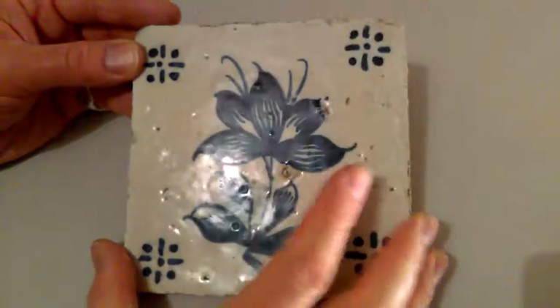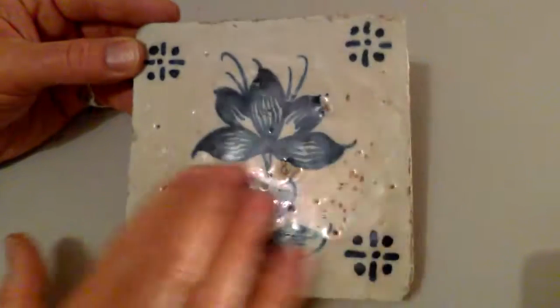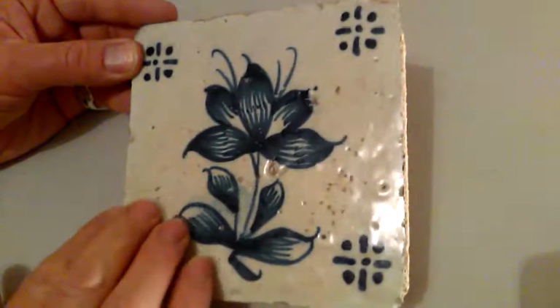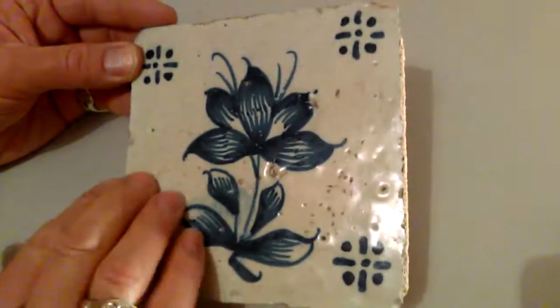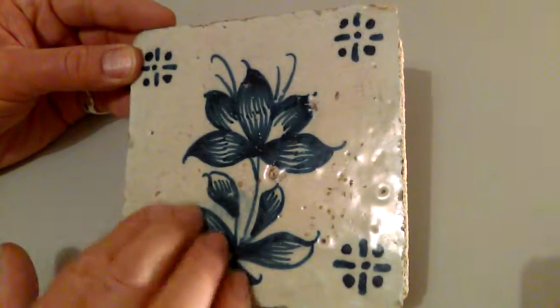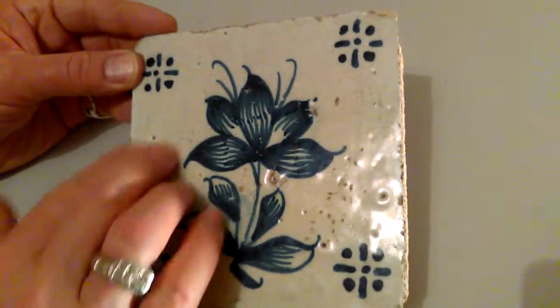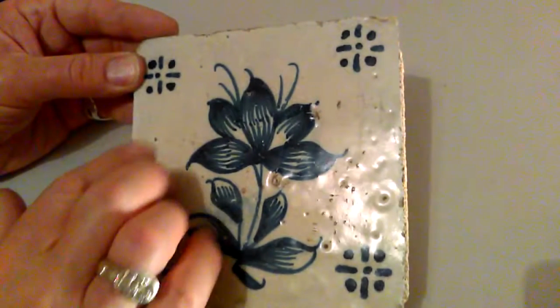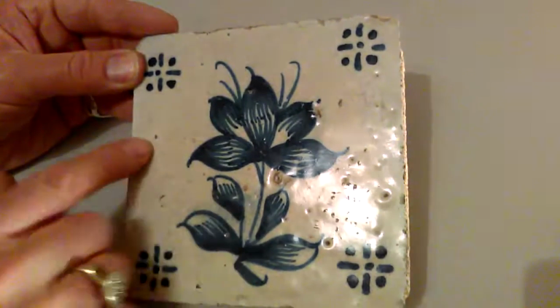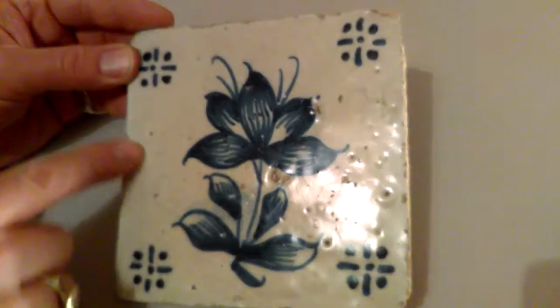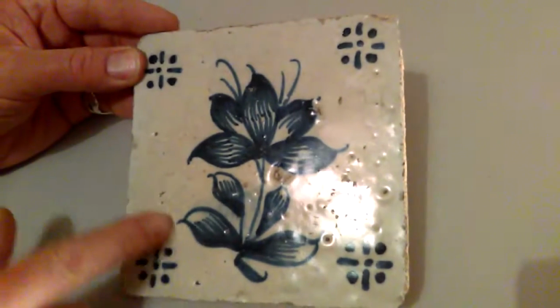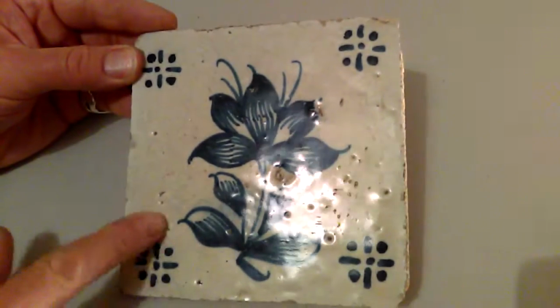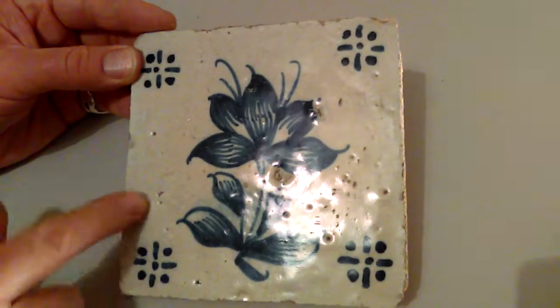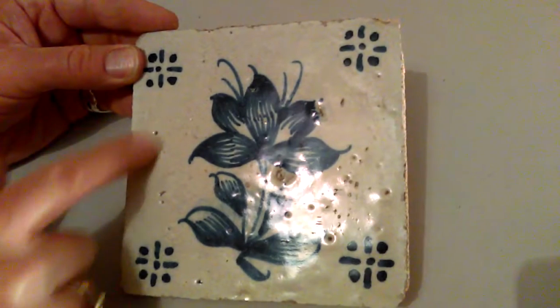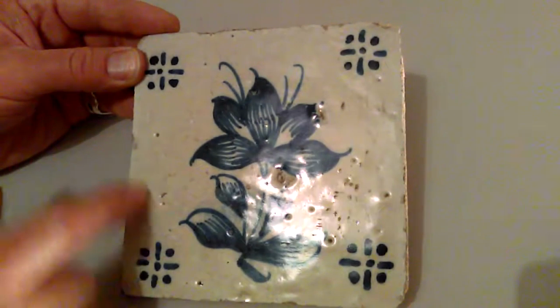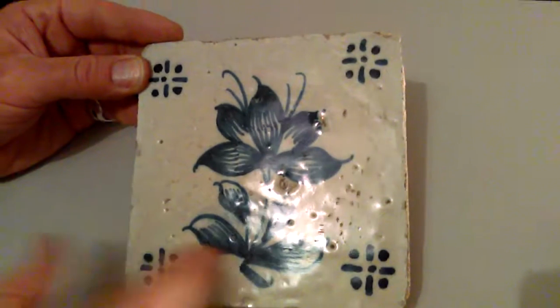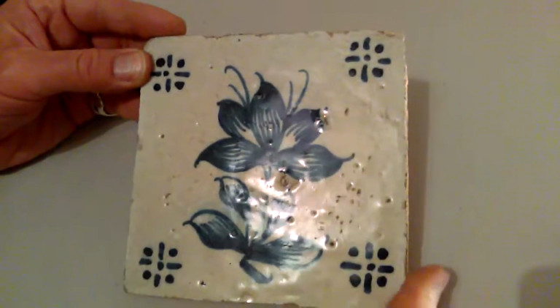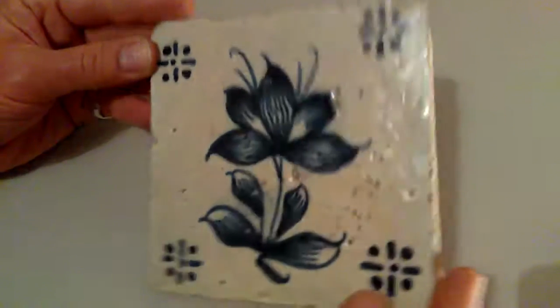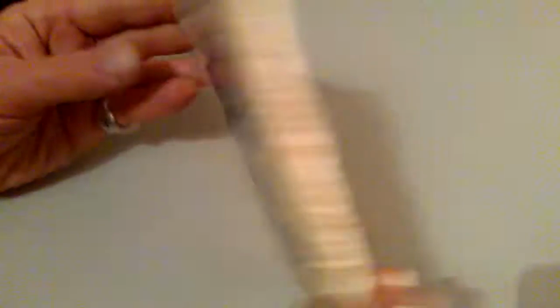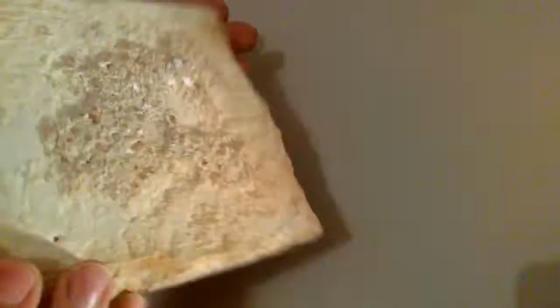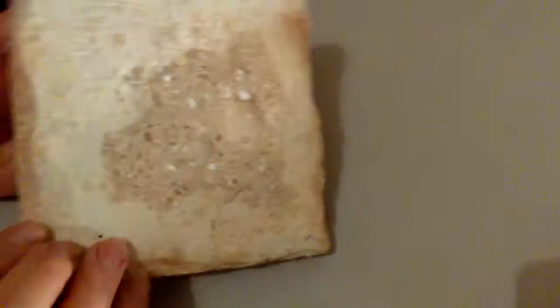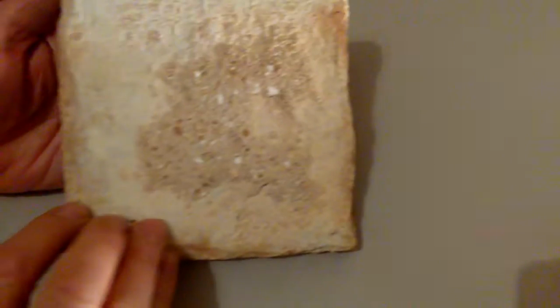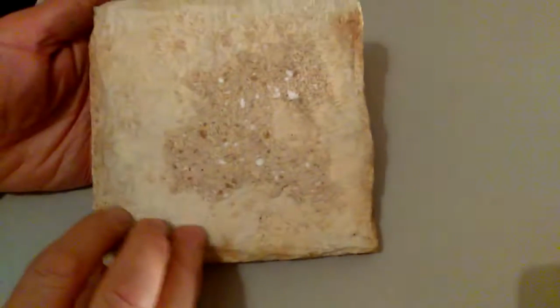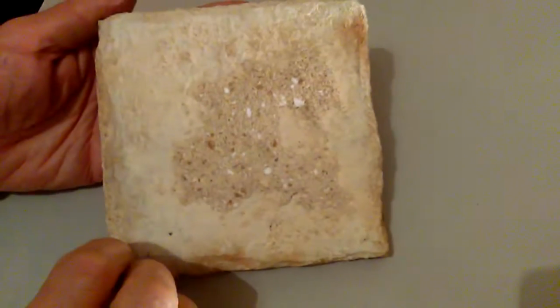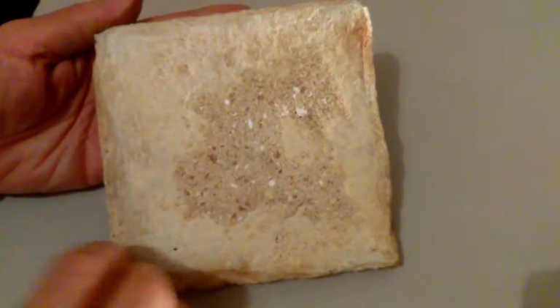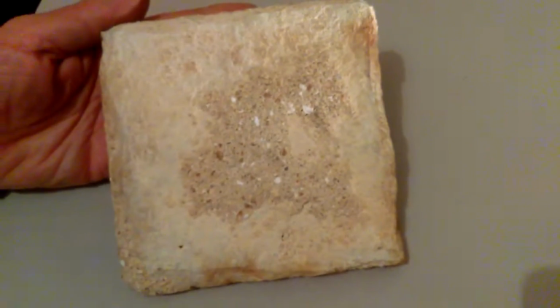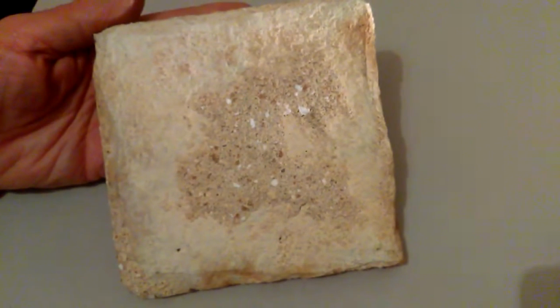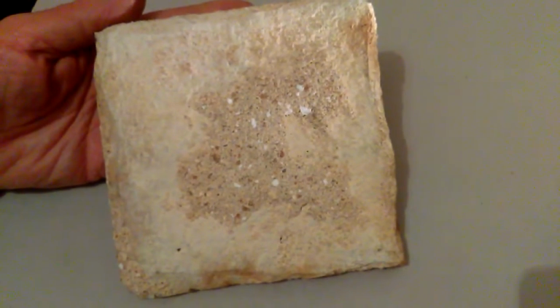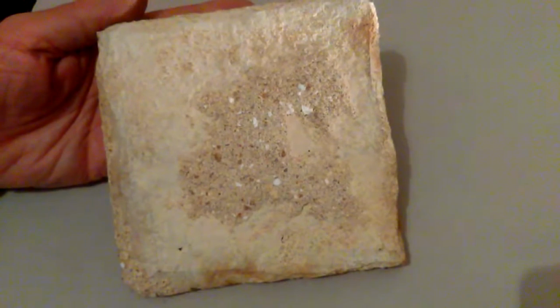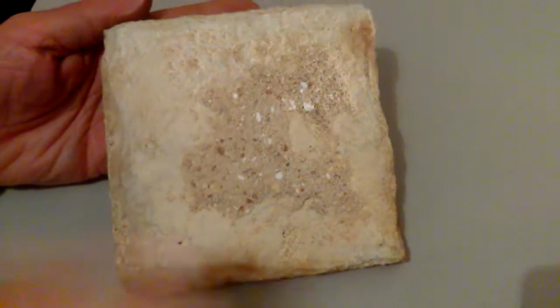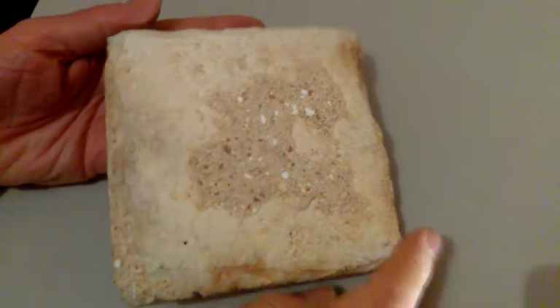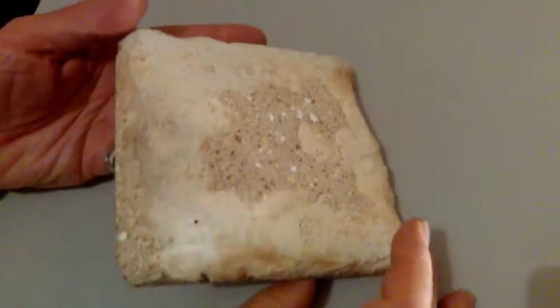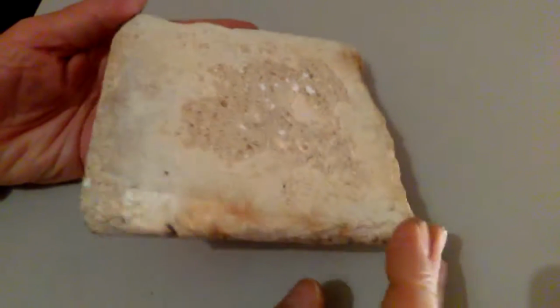Lovely sort of rich, gloopy glaze on it with little pockets of air in it. It's come from an old house actually in Spitalfields, London, in the east end of London — 18th century house.